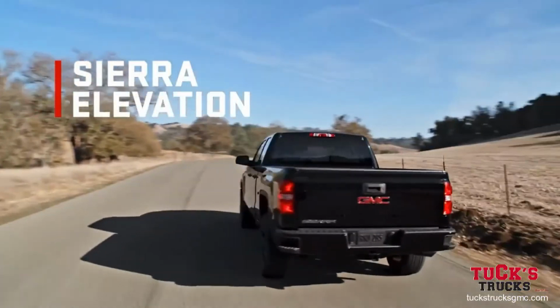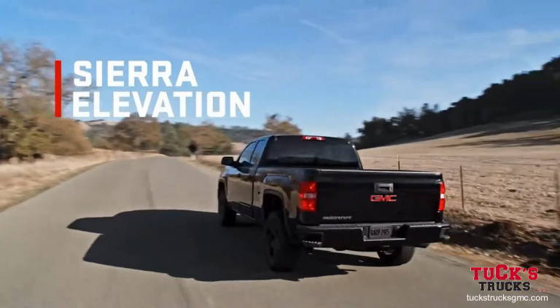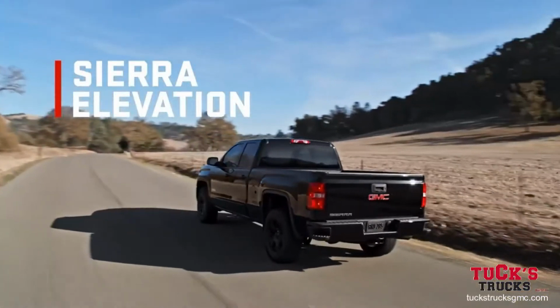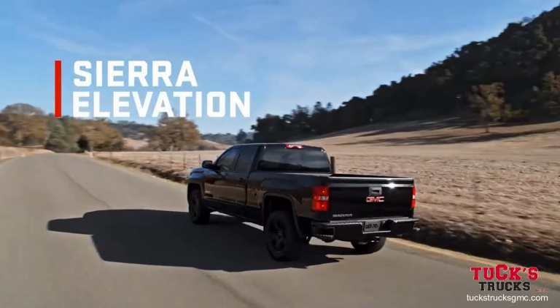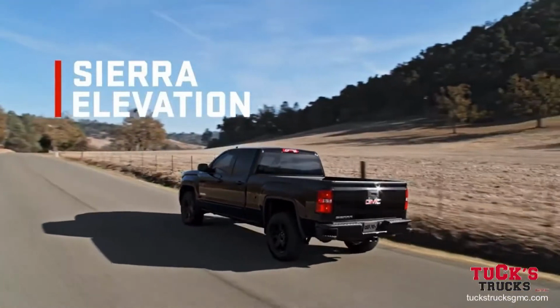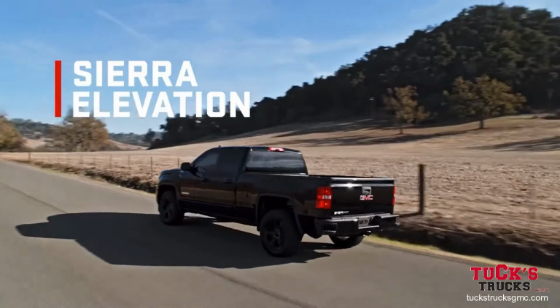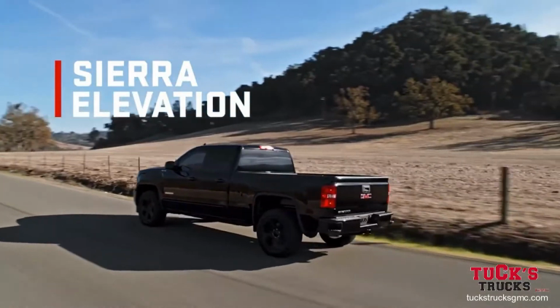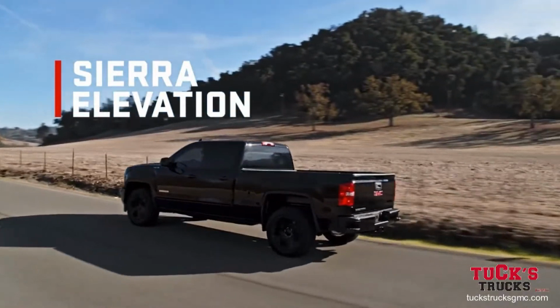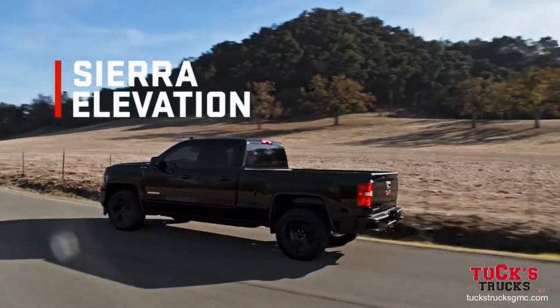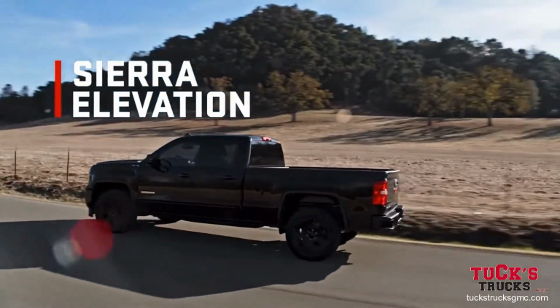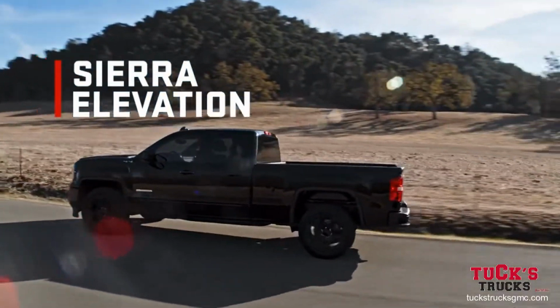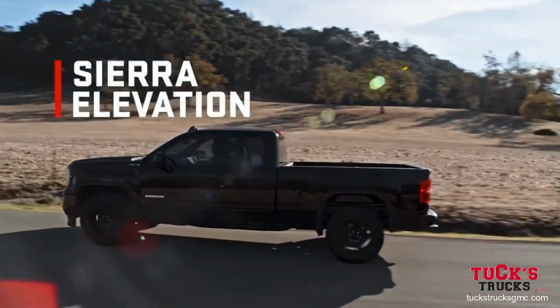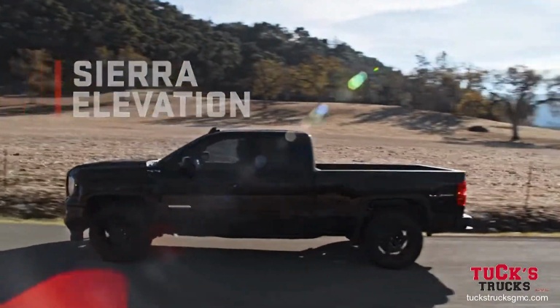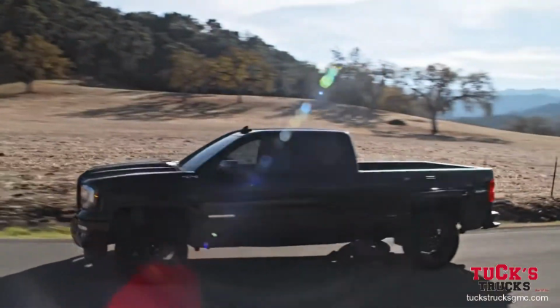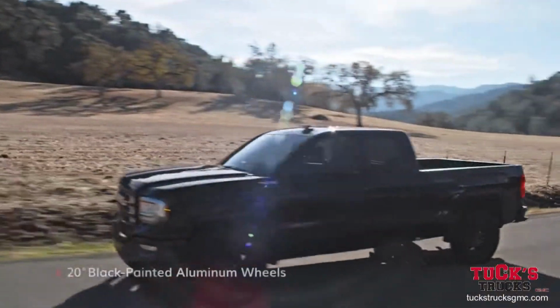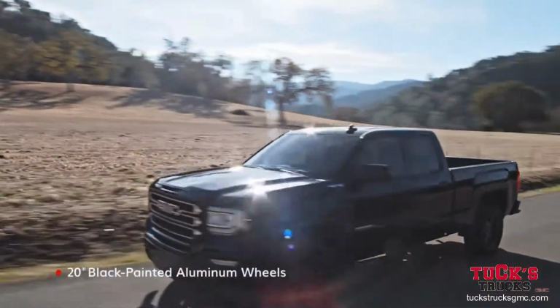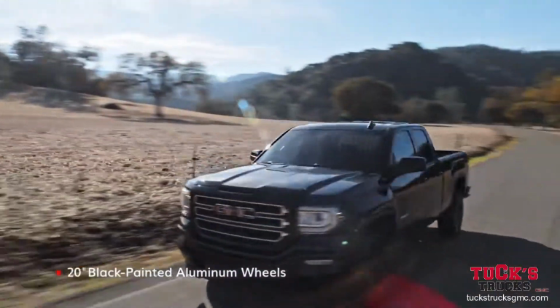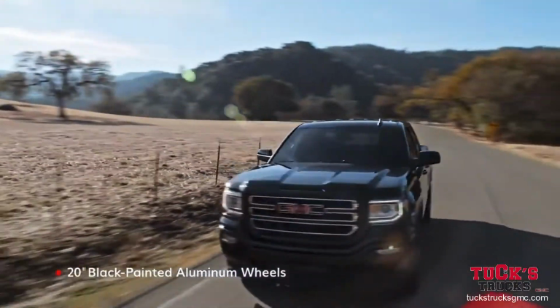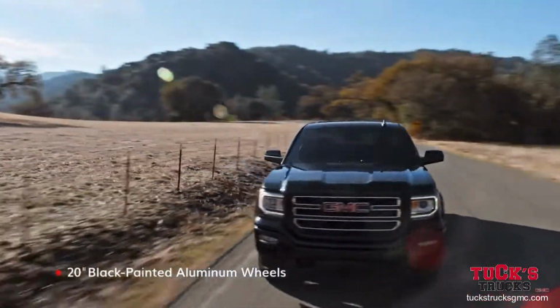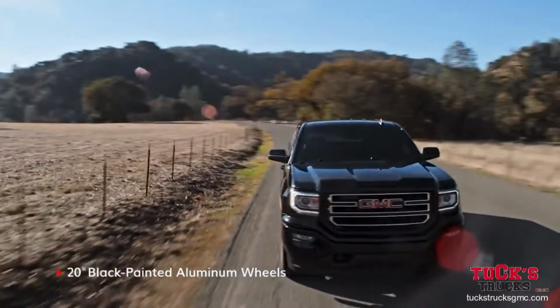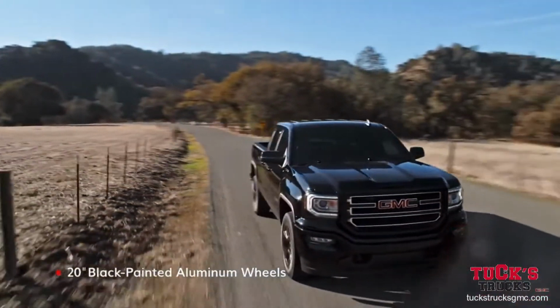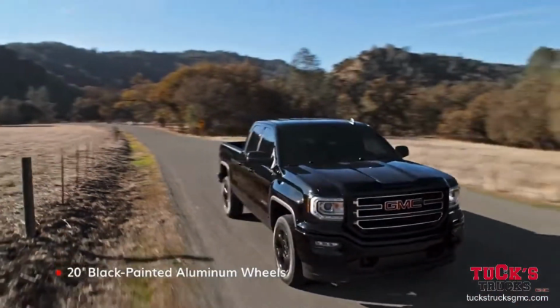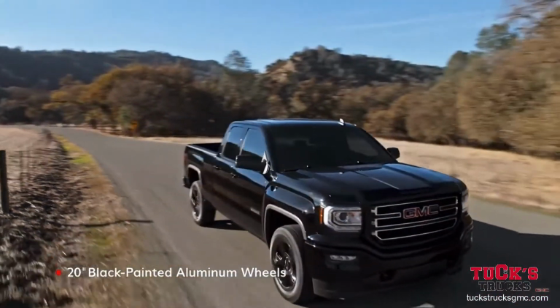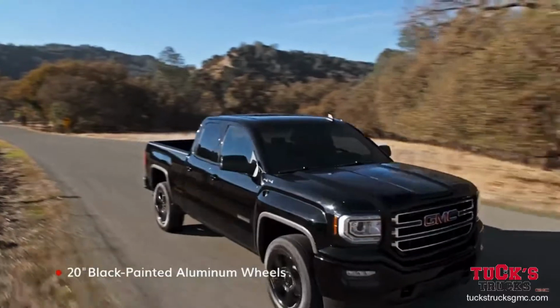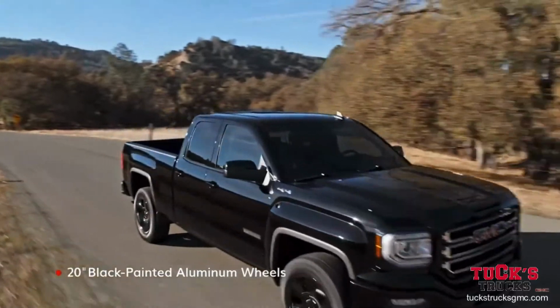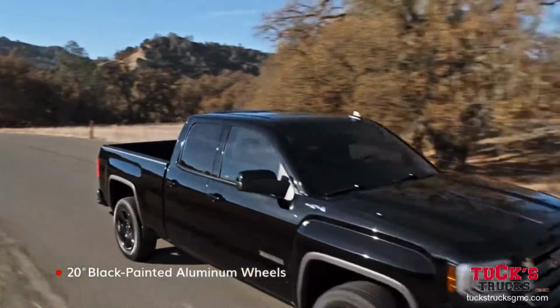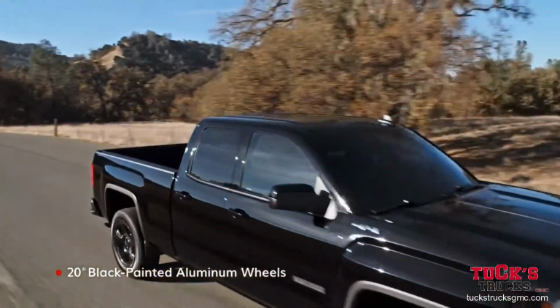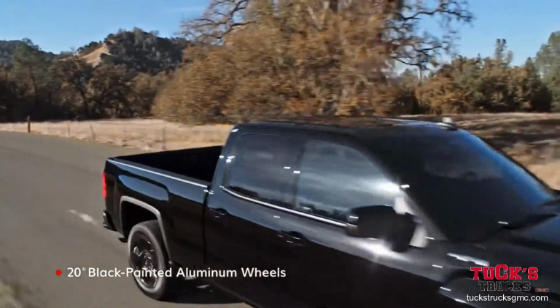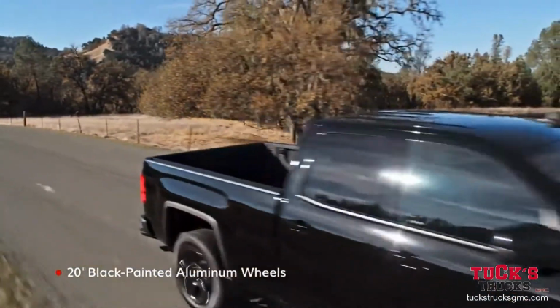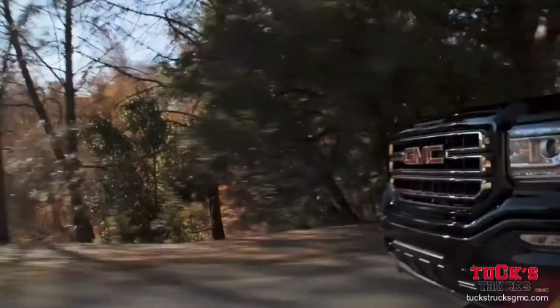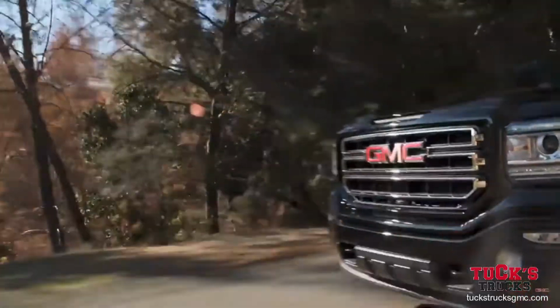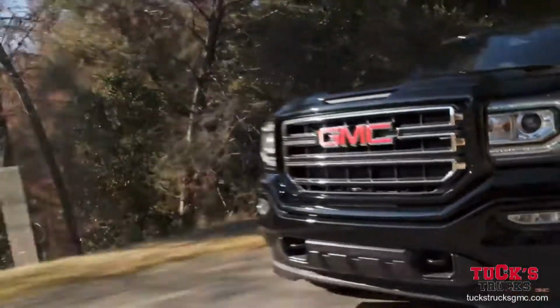Sierra Elevation advances the exterior with monochromatic styling and a powerful front-end.